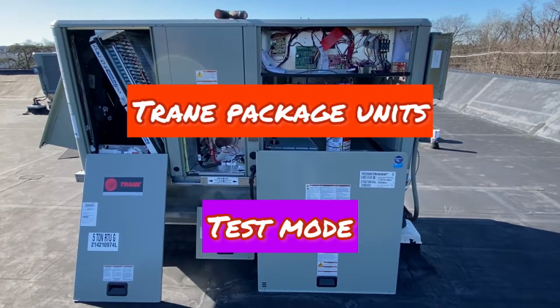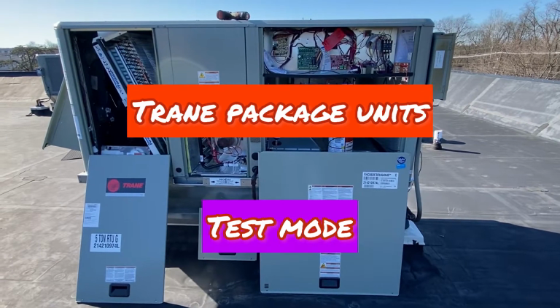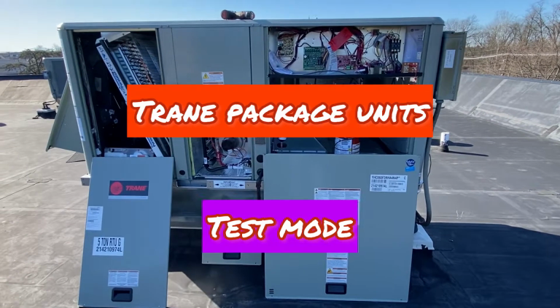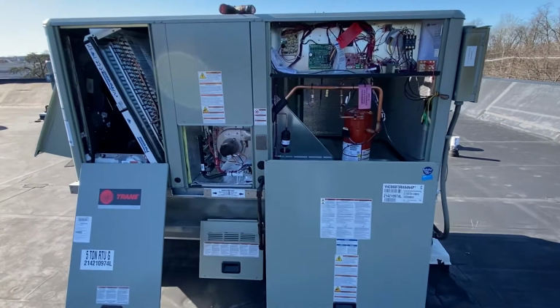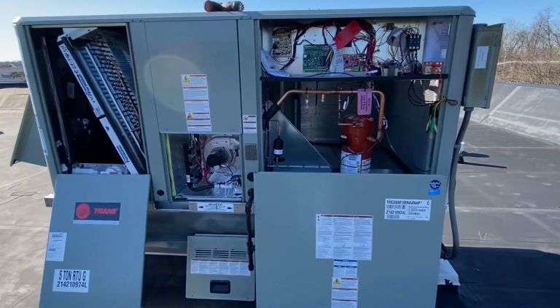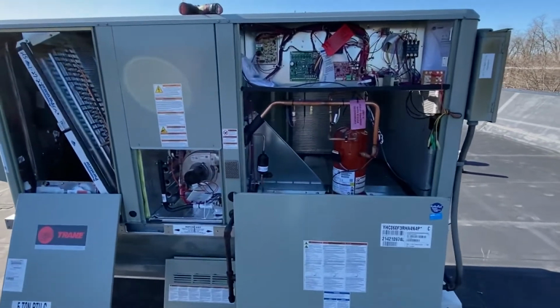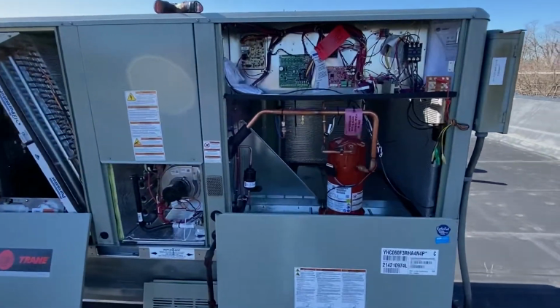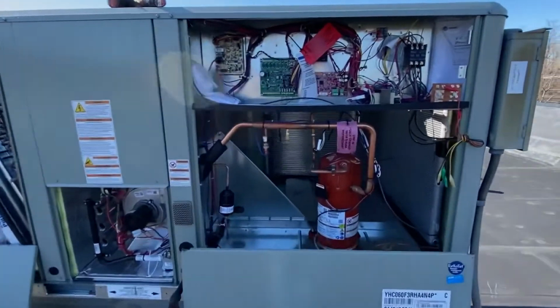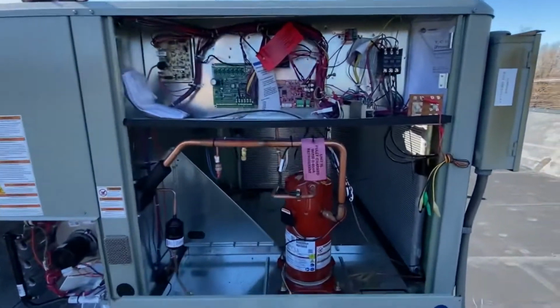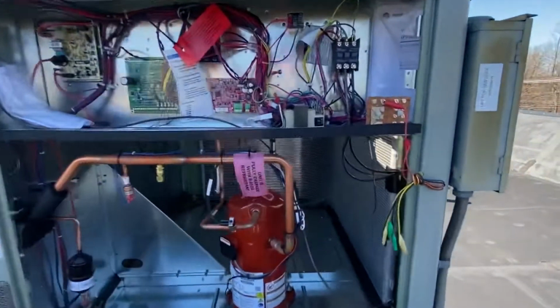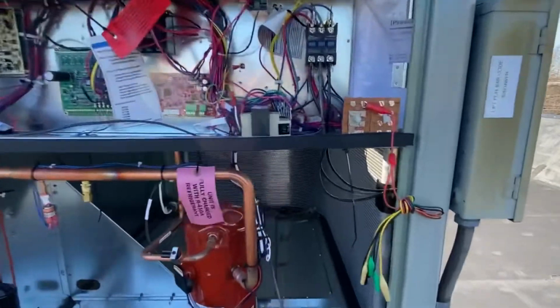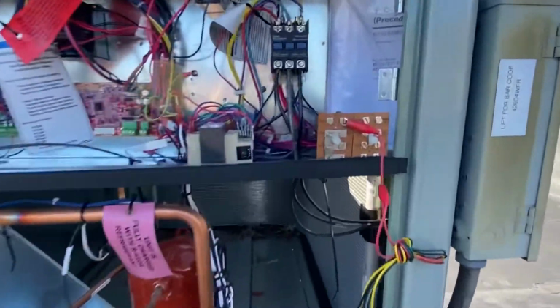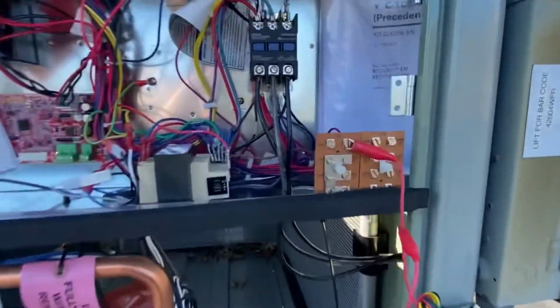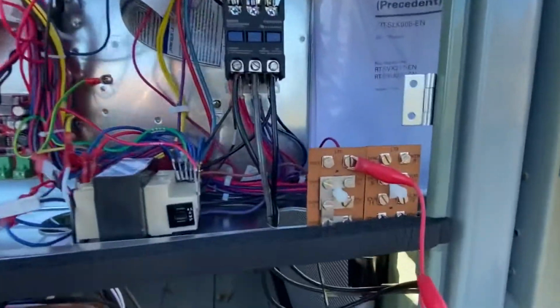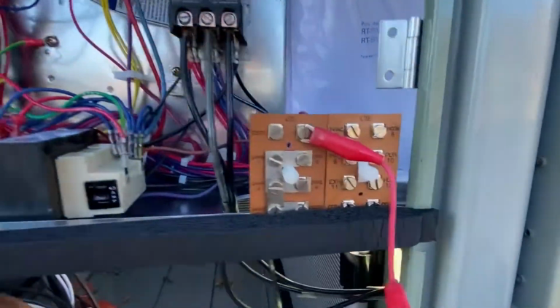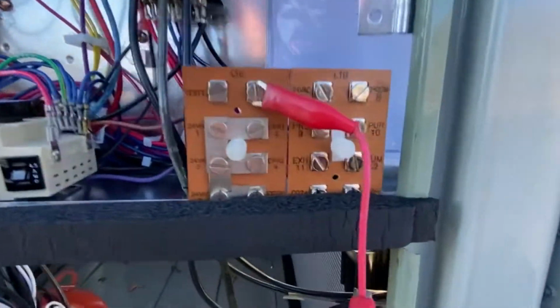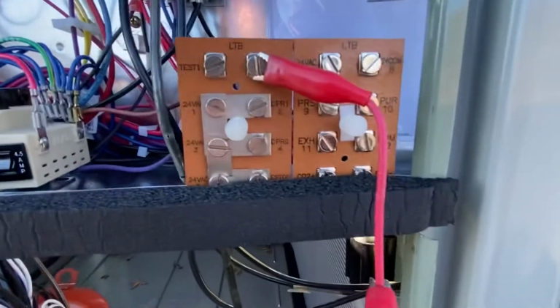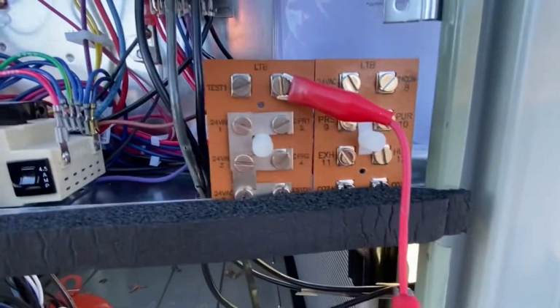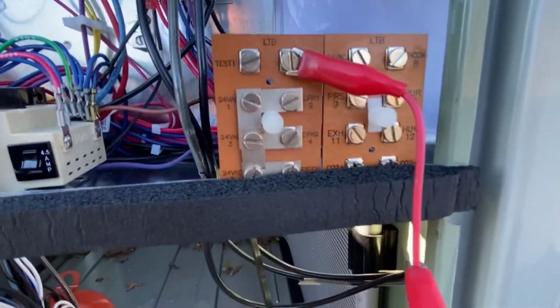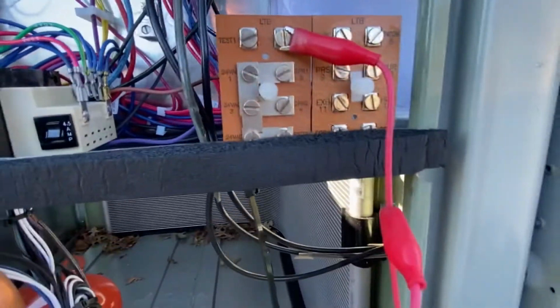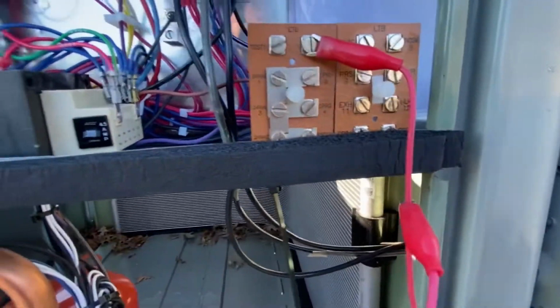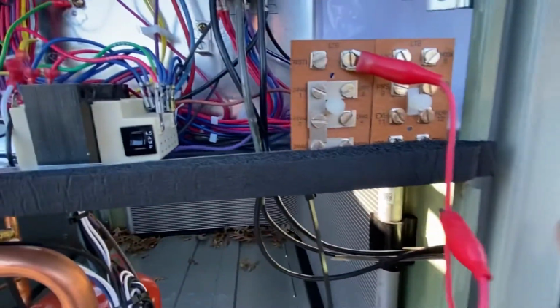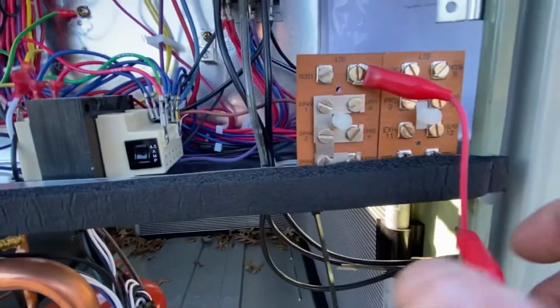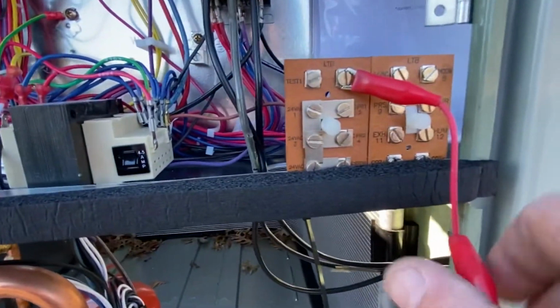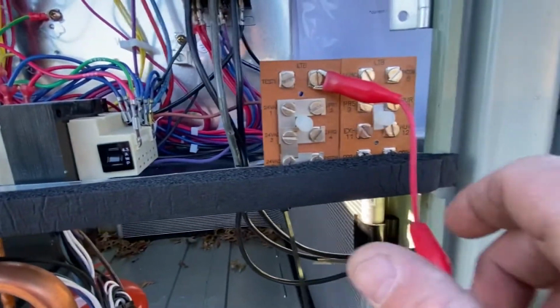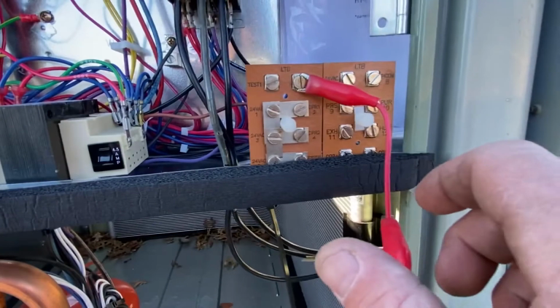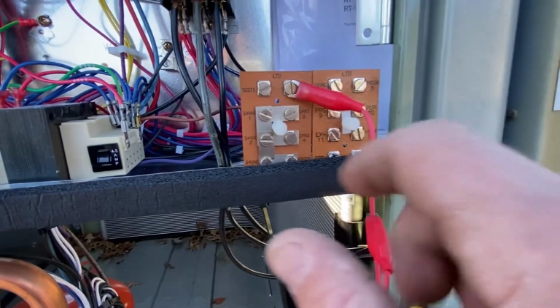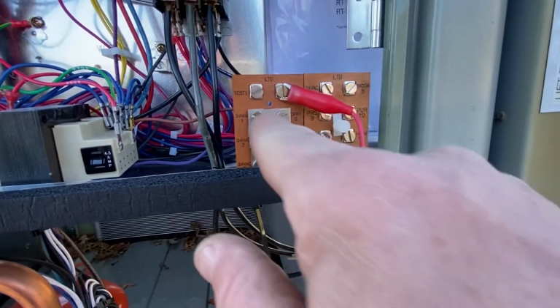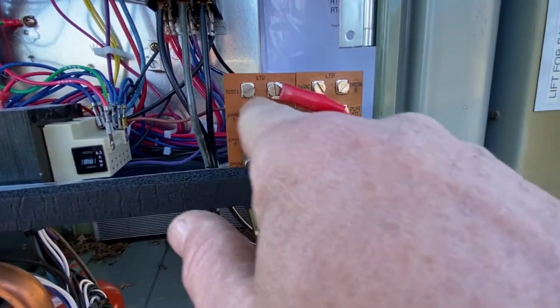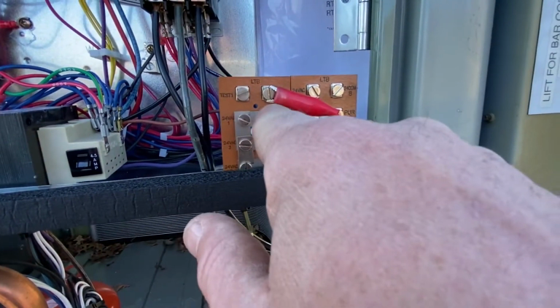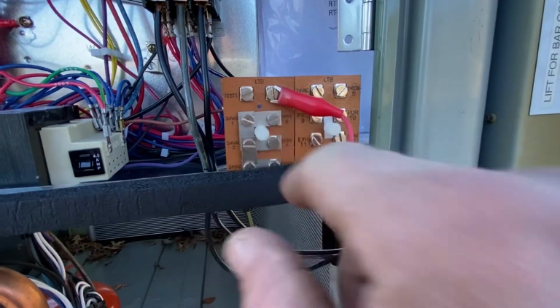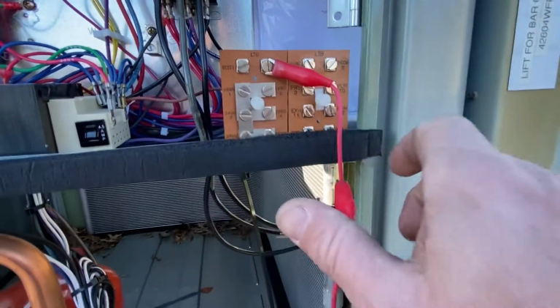Today we're going to go over how to use the test terminals on these train units. This is a five-ton package unit. Pretty much all of them have these little test one and test two terminals now.